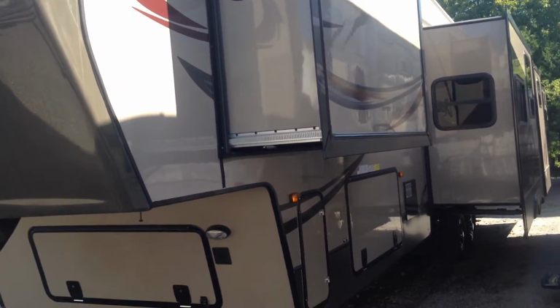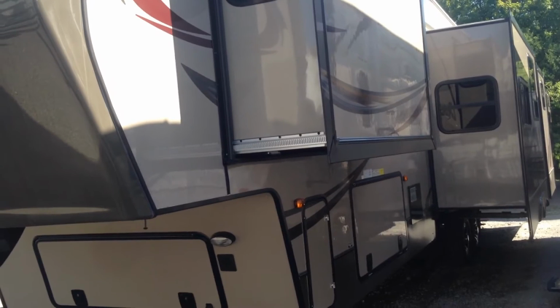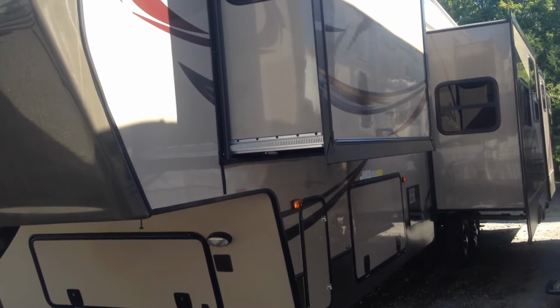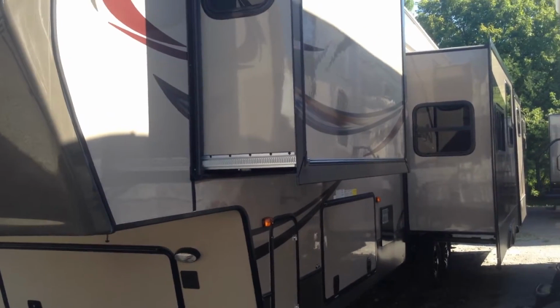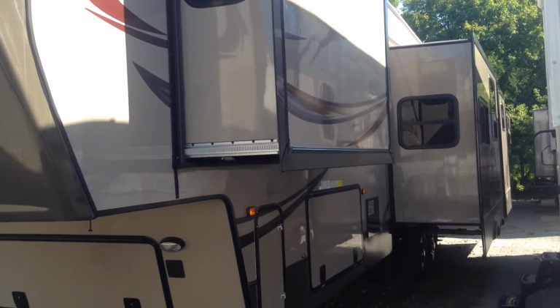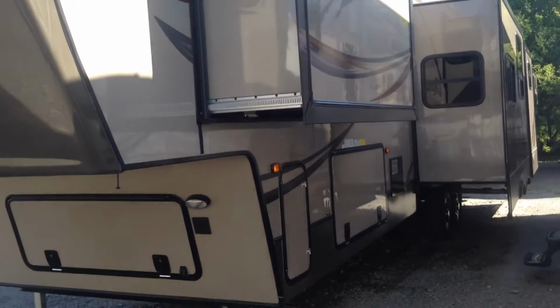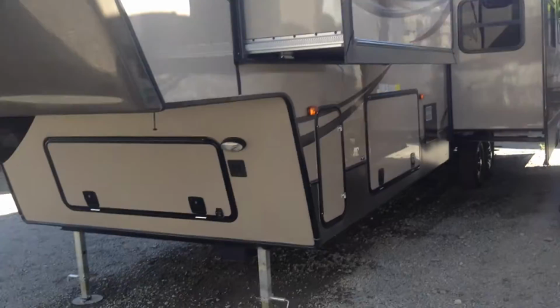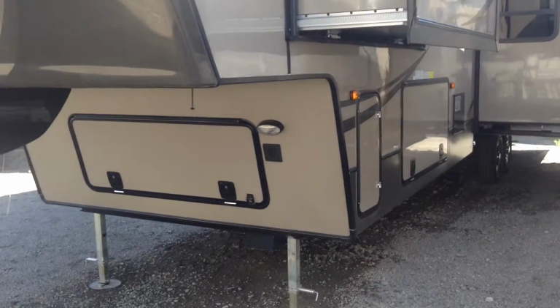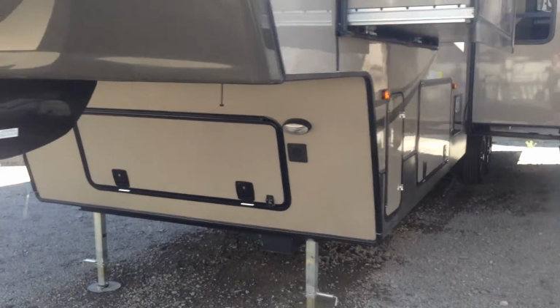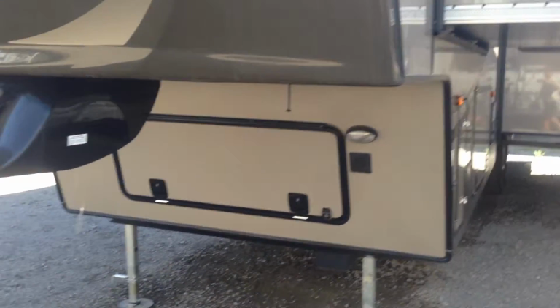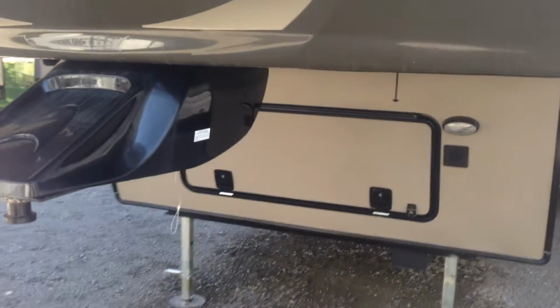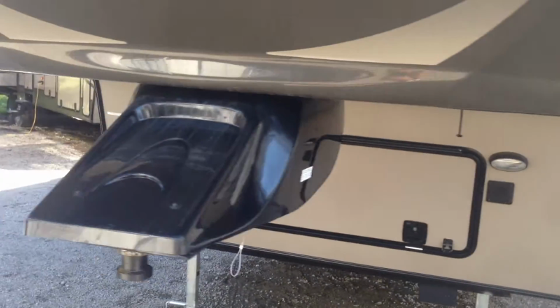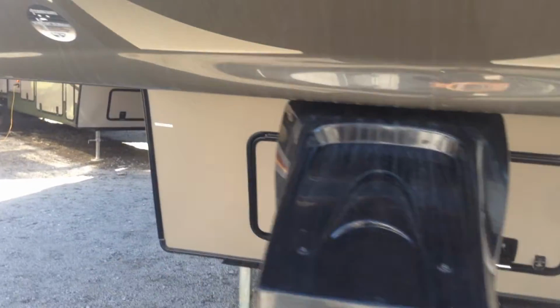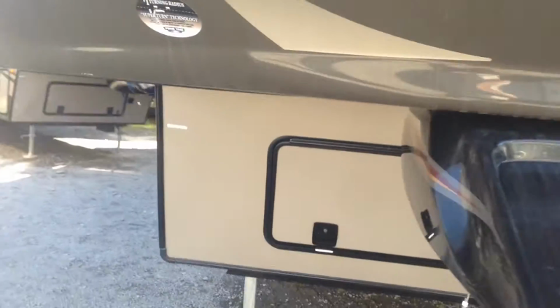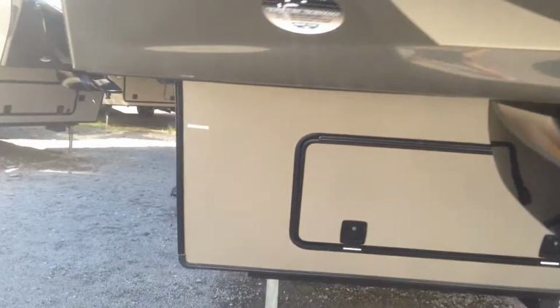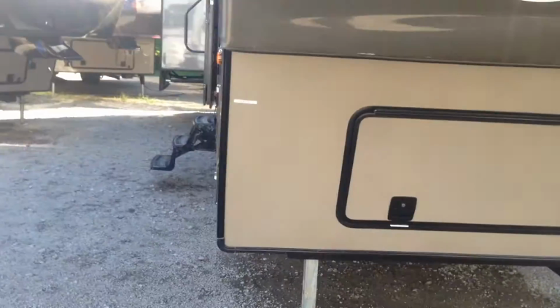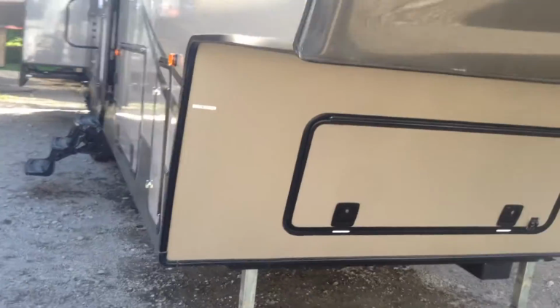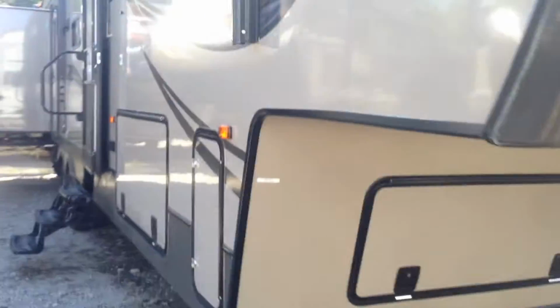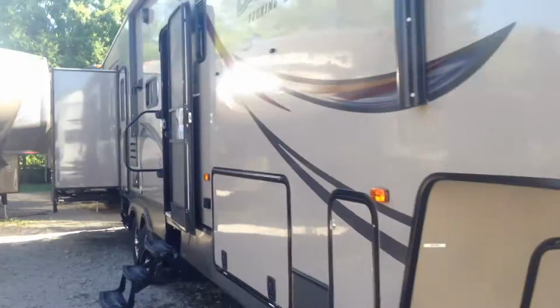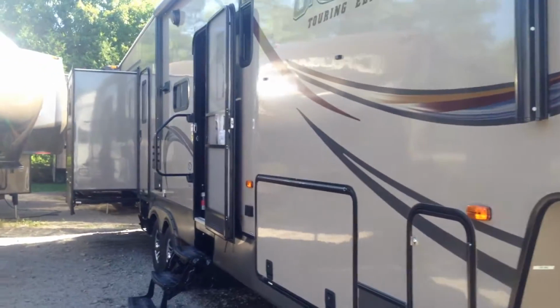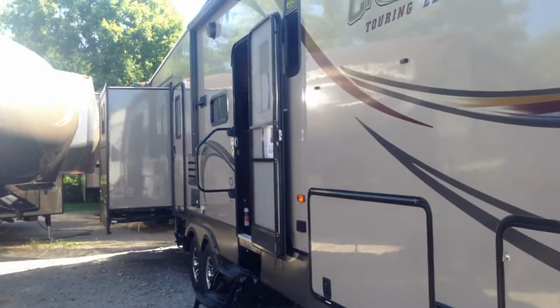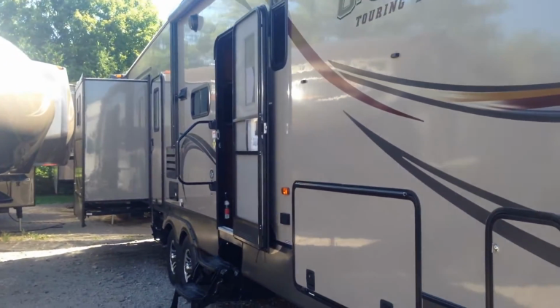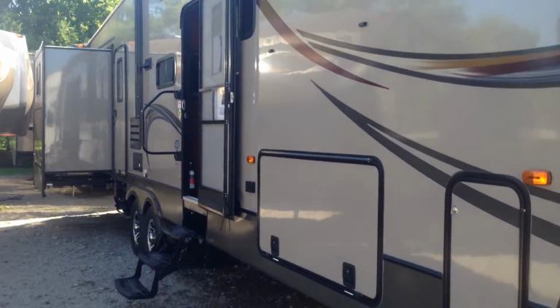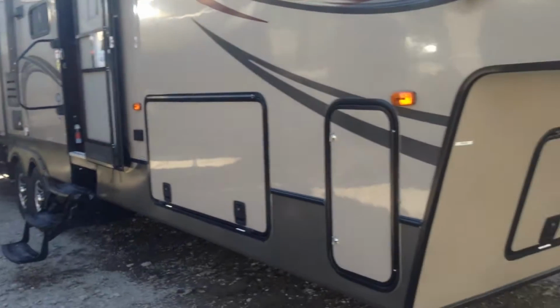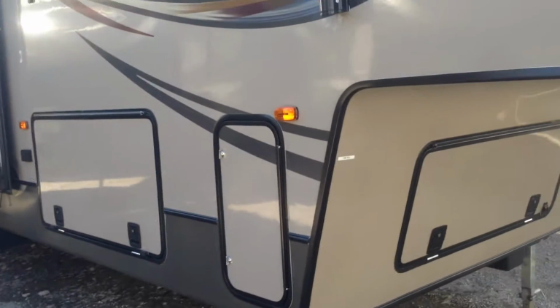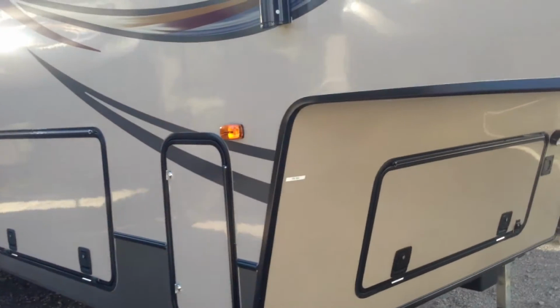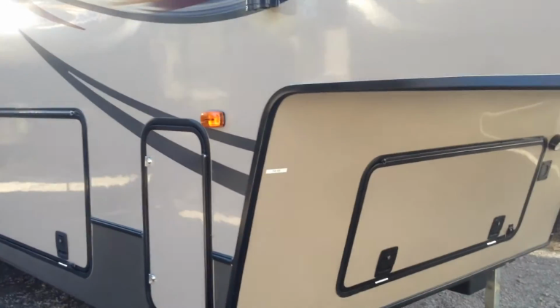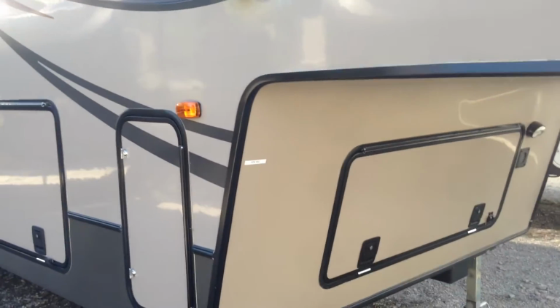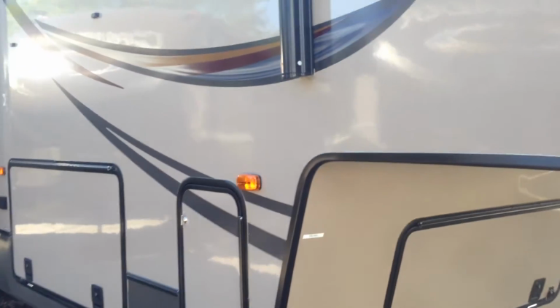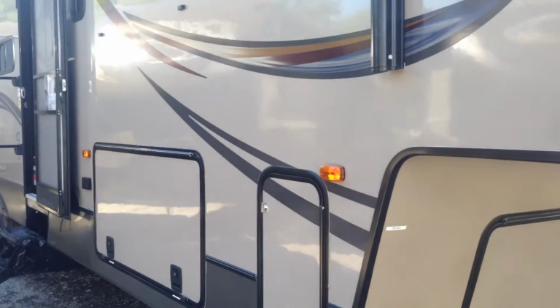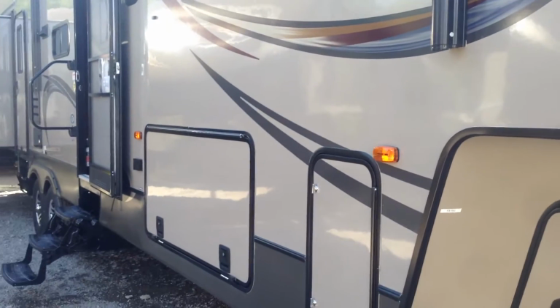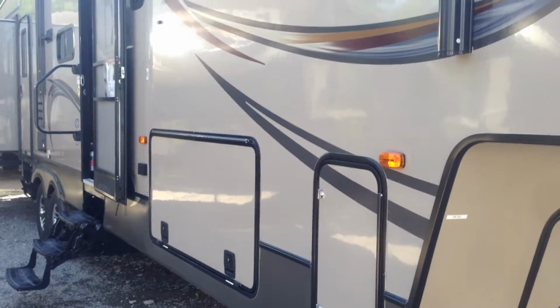It's got three slide outs on the back side here. You've got an electric leveling system, so you push a button and the Crusader levels itself. You've got a fourth slide out on this side, and lots and lots of storage underneath — huge cargo storage.